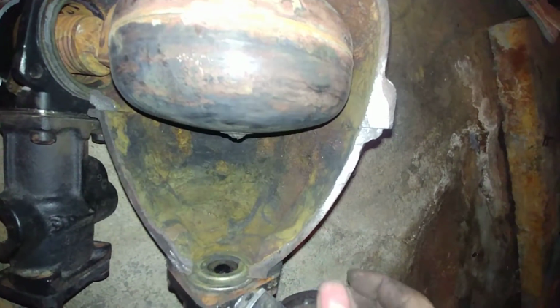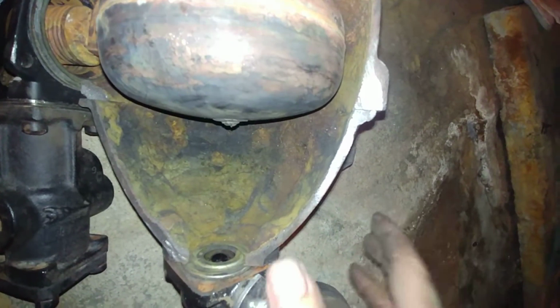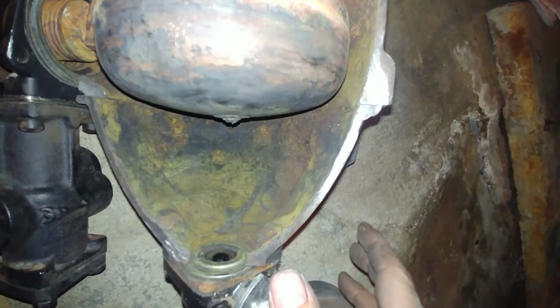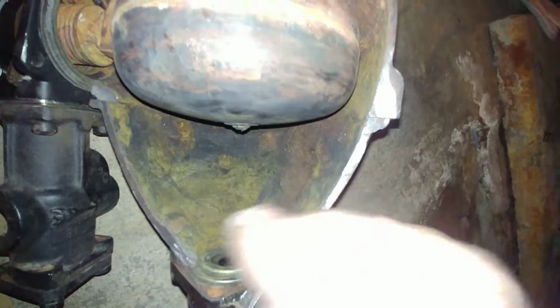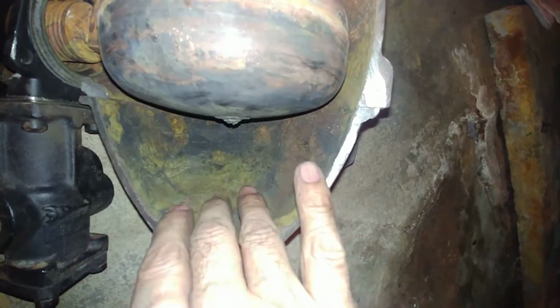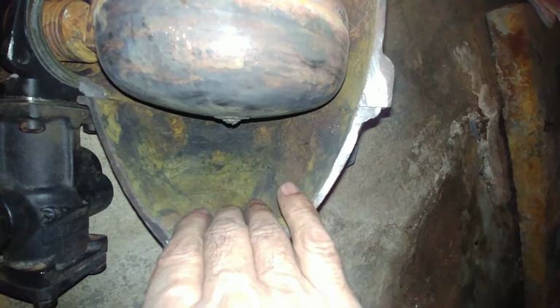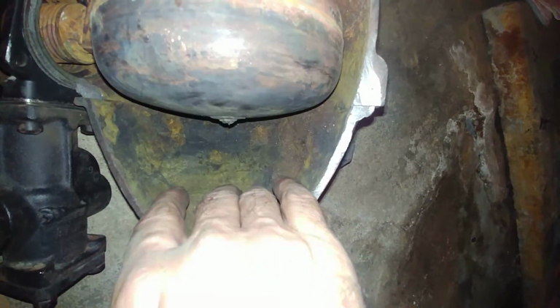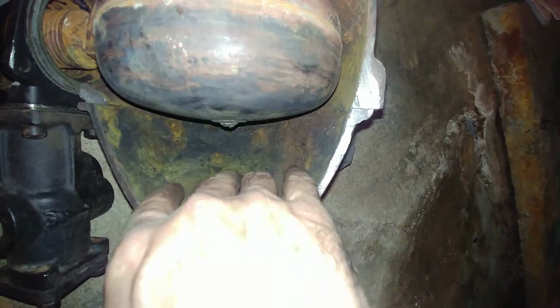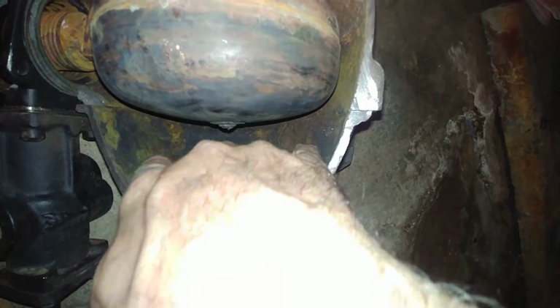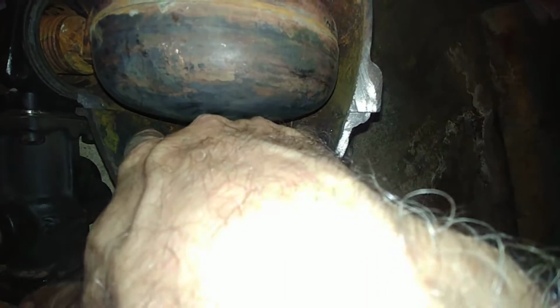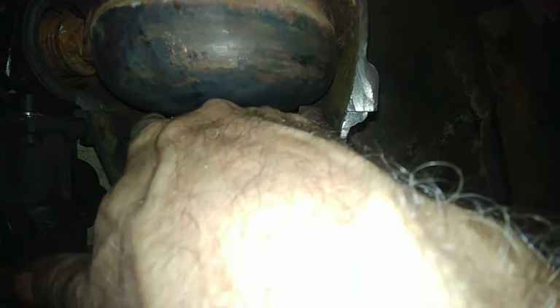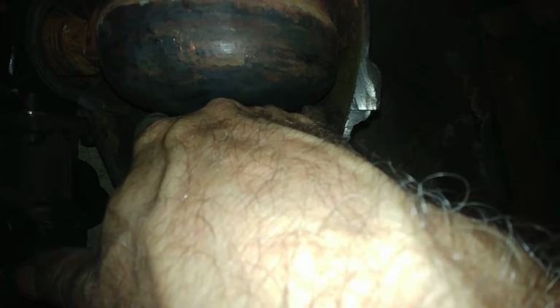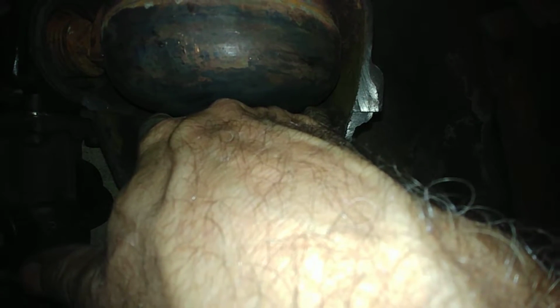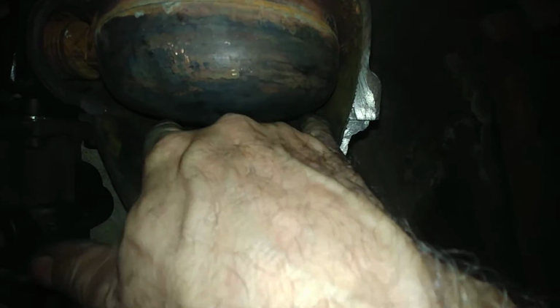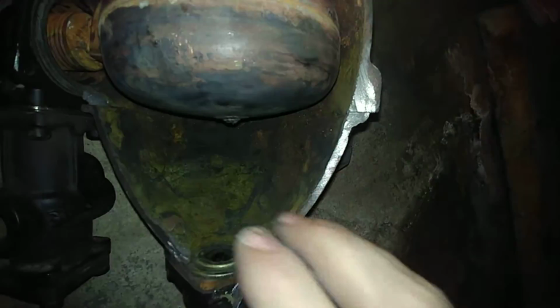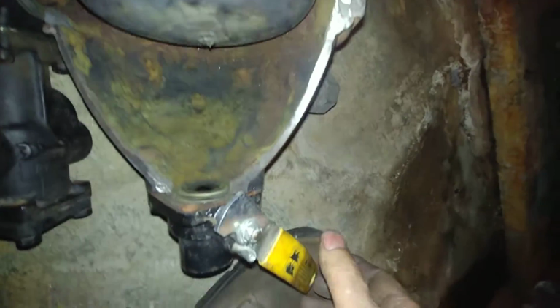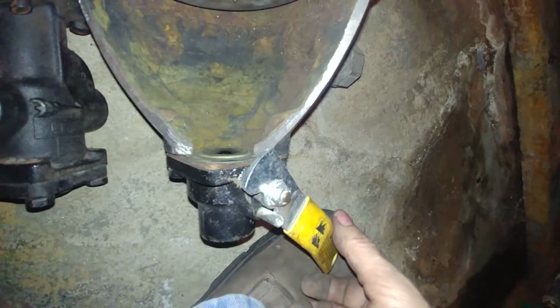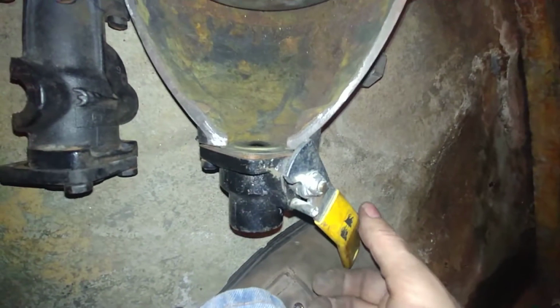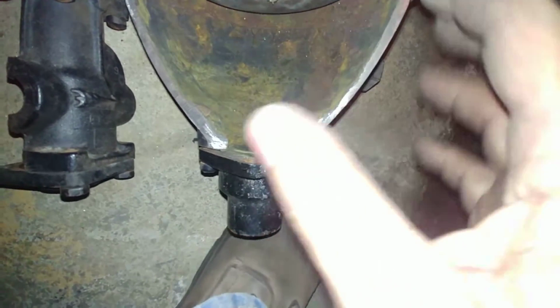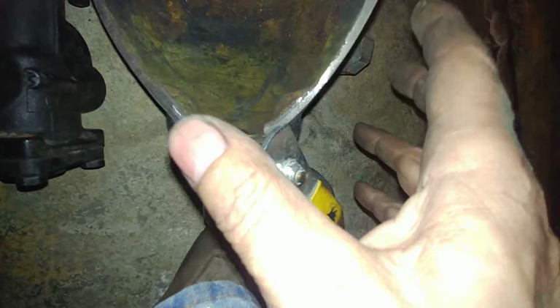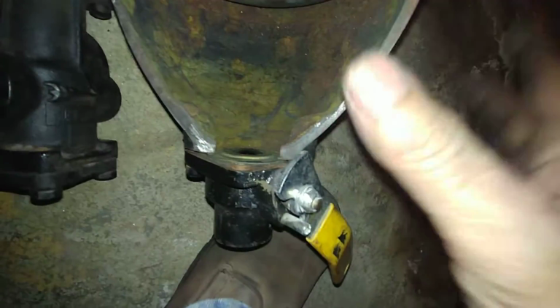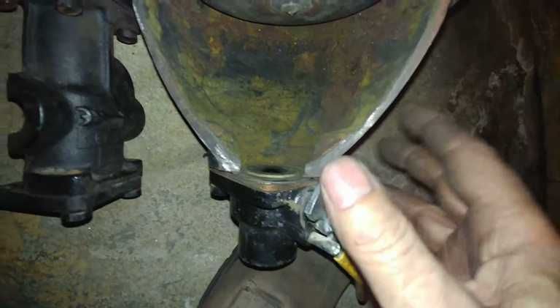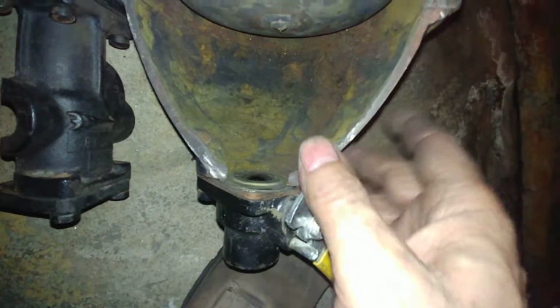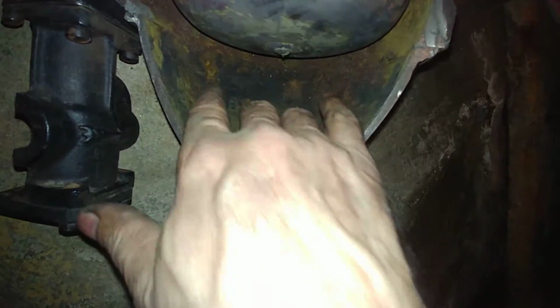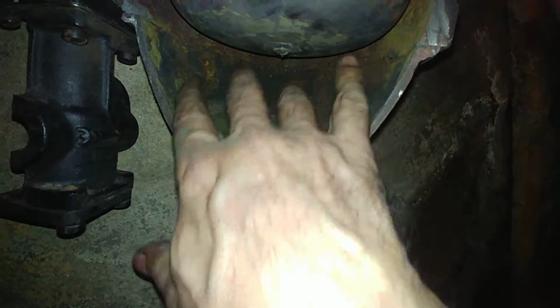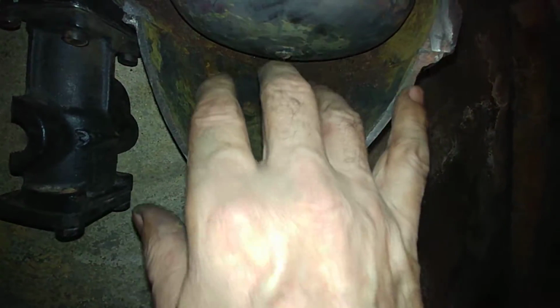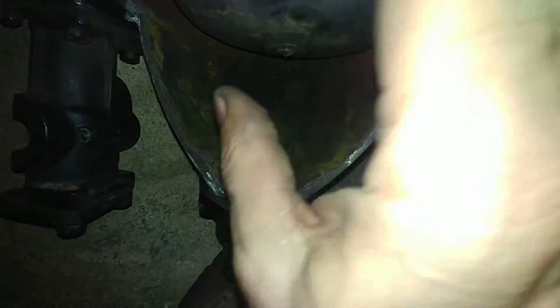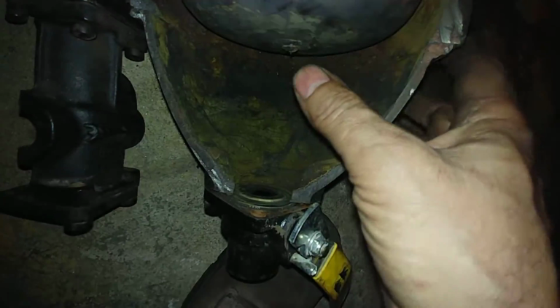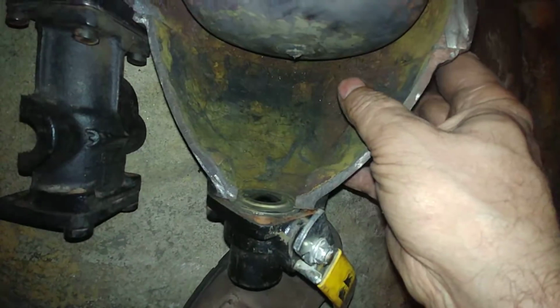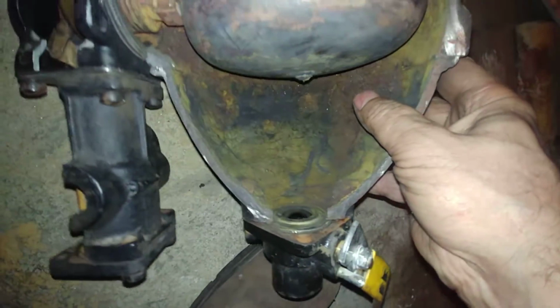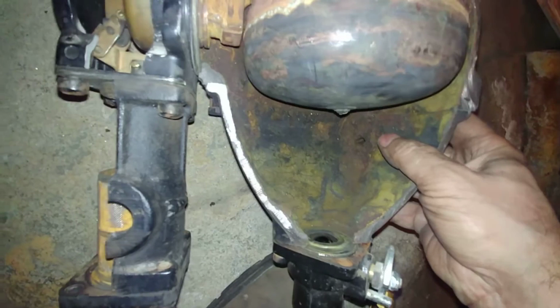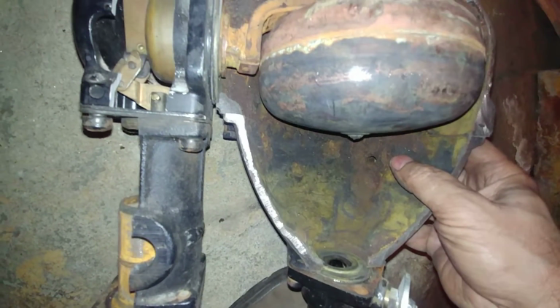What can happen is if the rust builds up it can keep the float from turning off. That's why you're supposed to blow it down at least once a week to make sure this does not fill up with rust and cause your boiler to dry fire.